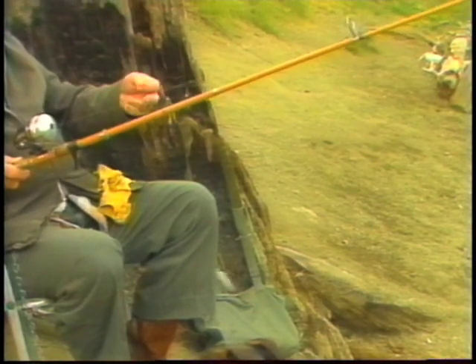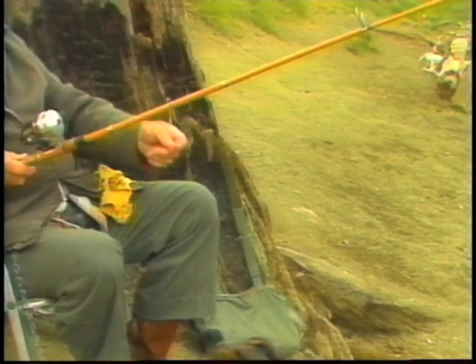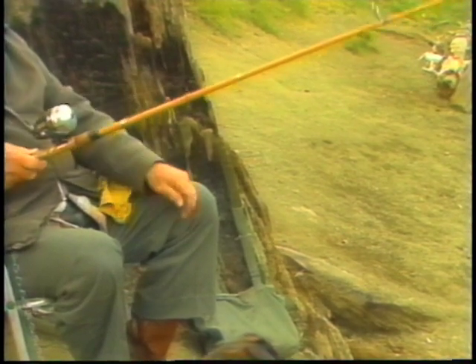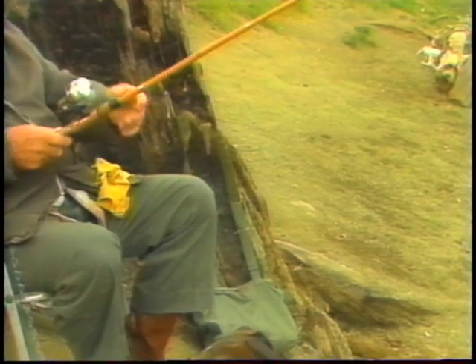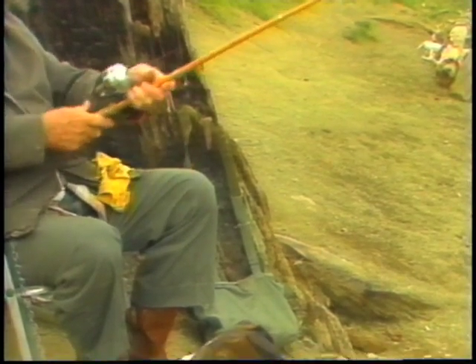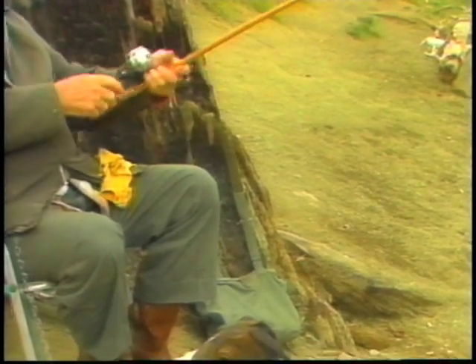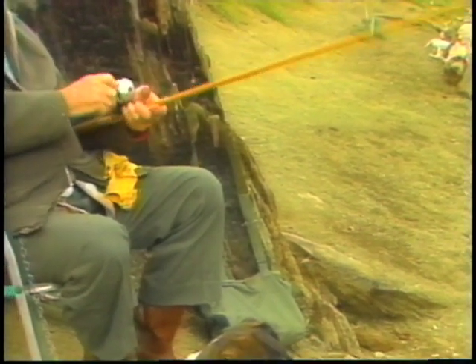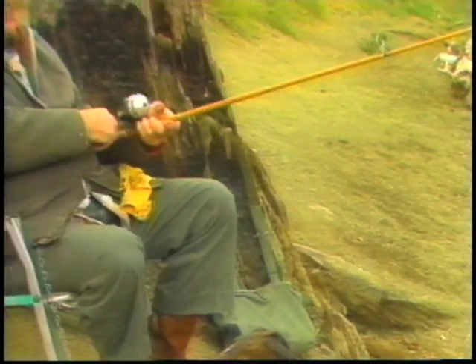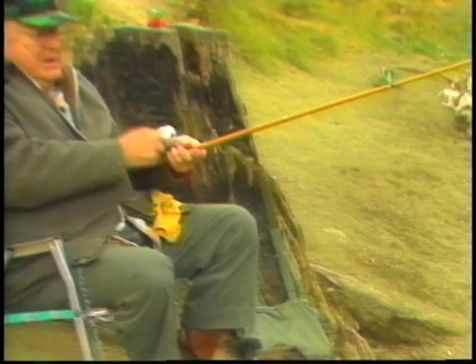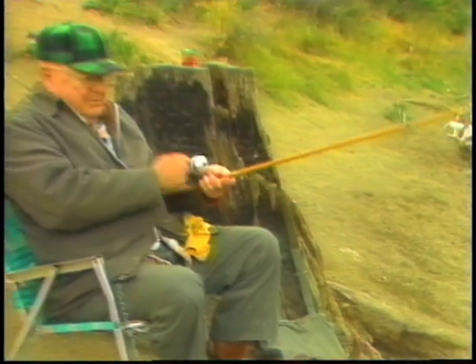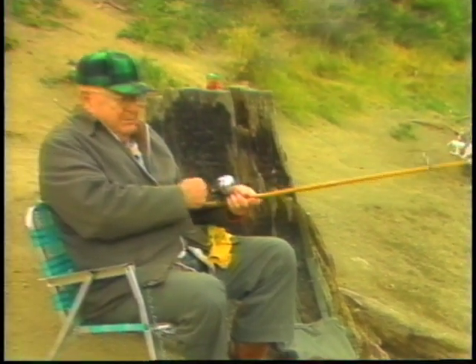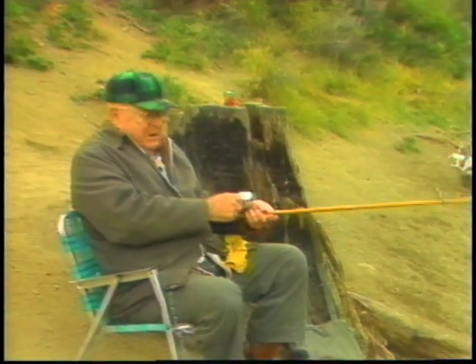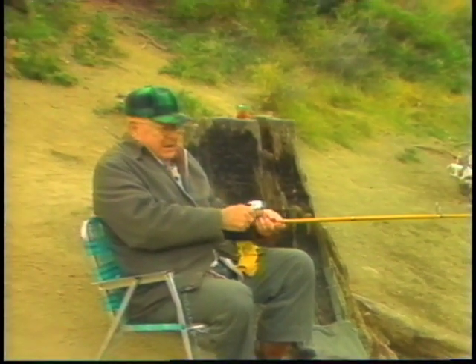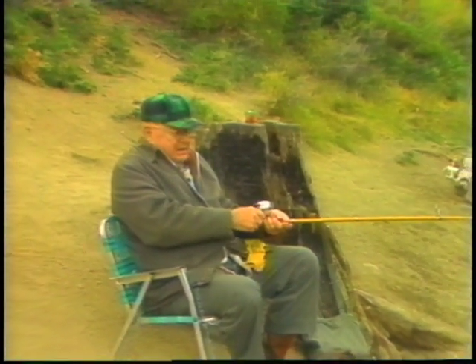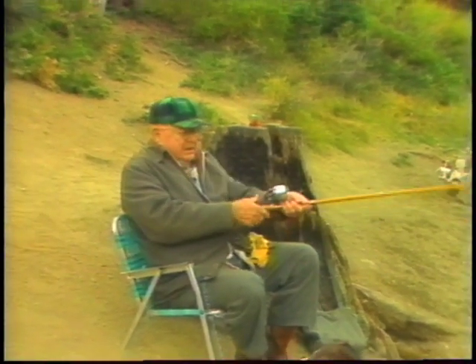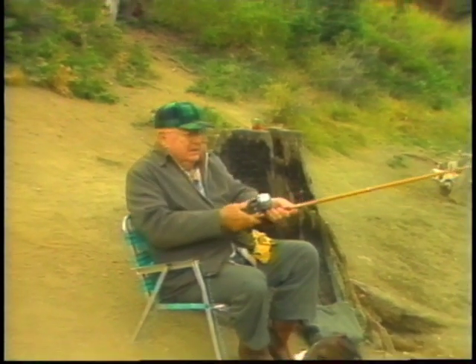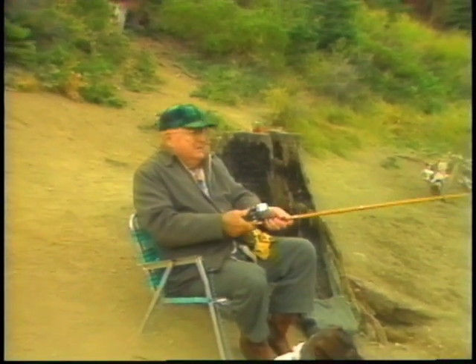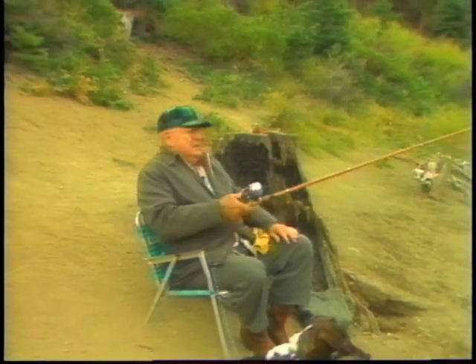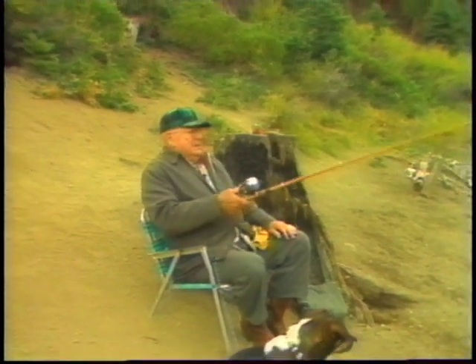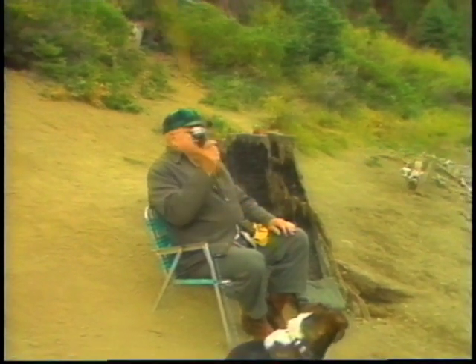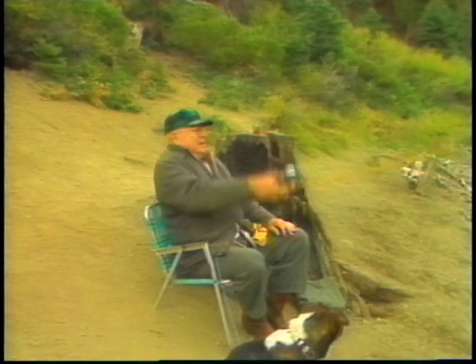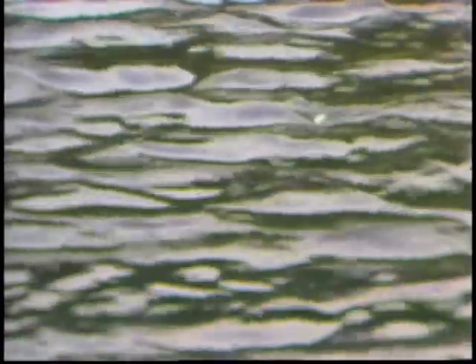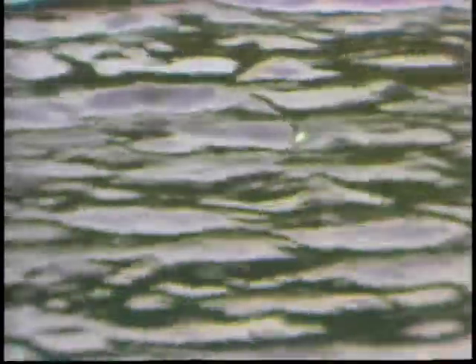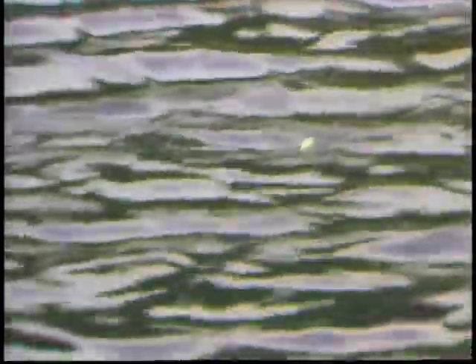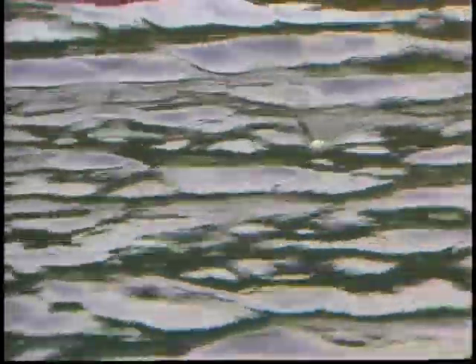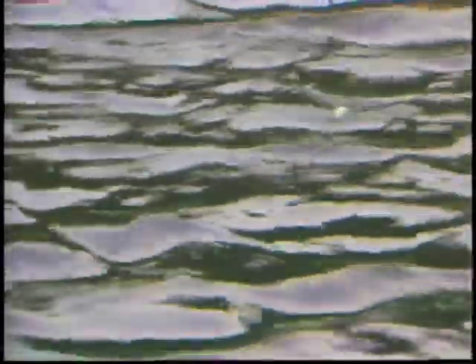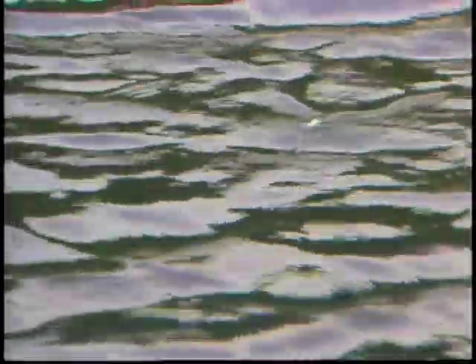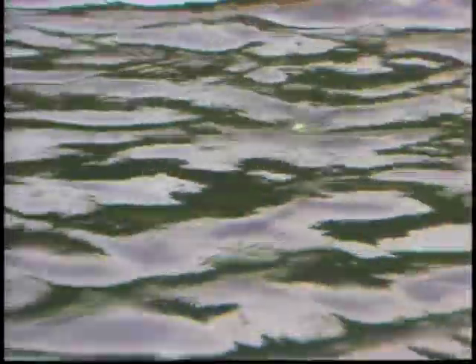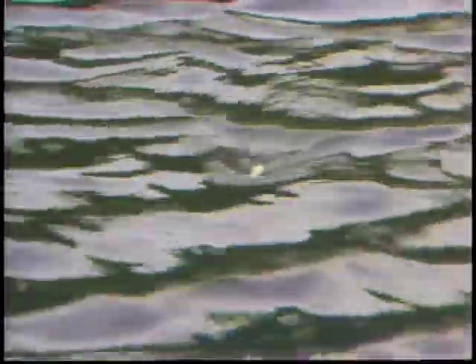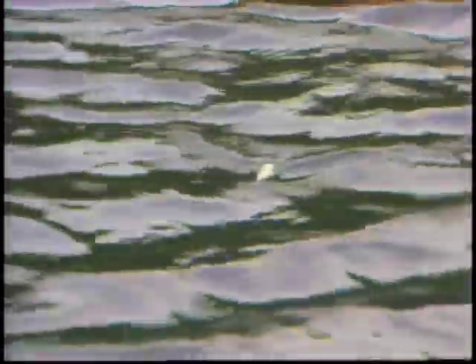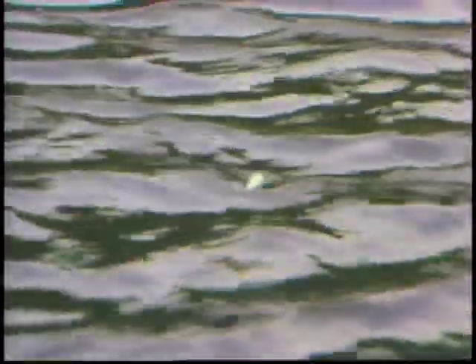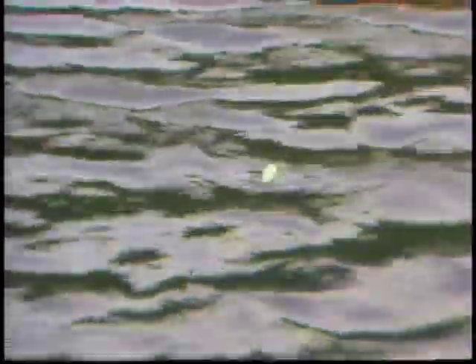Arnold also showed us how to rig a dry fly on a spinning rod using a small plastic casting bubble. He says sometimes that's the best way to catch these planted trout — just cast the bubble out with your fly attached to about 24 inches of leader and retrieve. You must vary your retrieve speed to find the speed the trout like best.